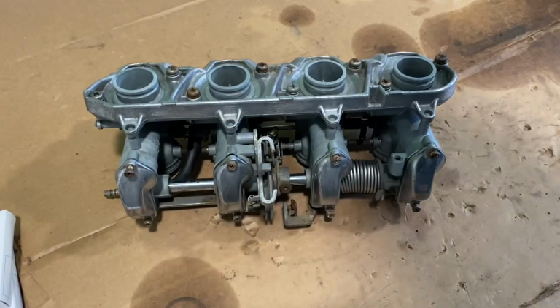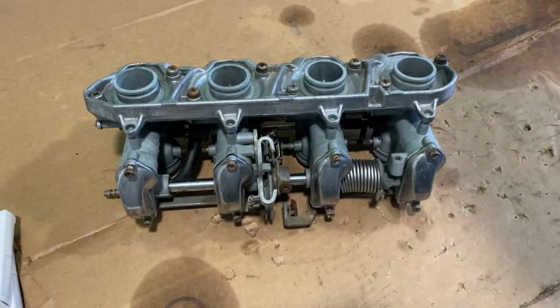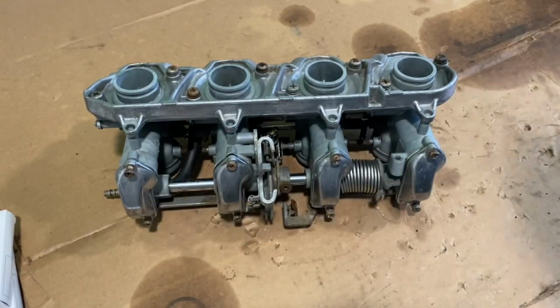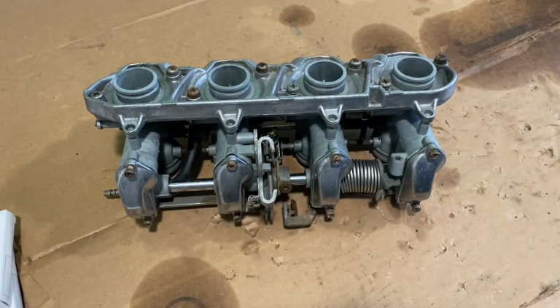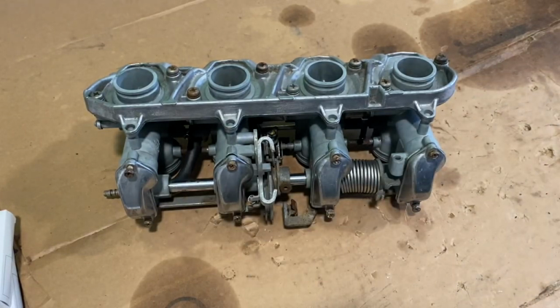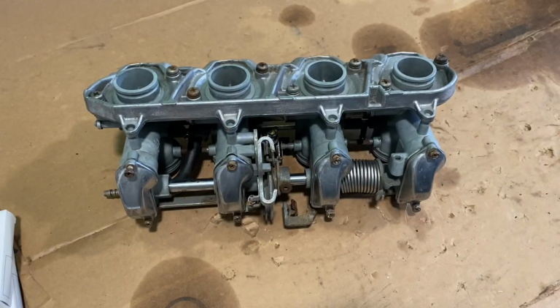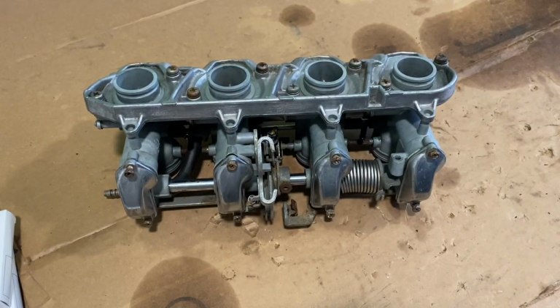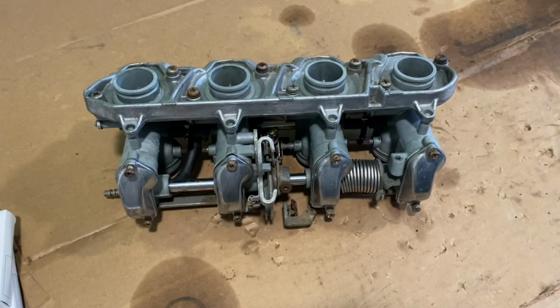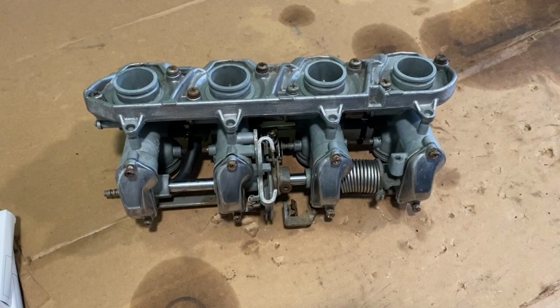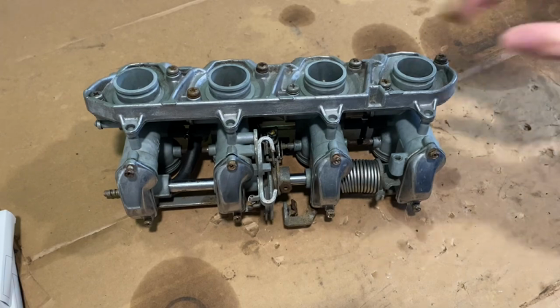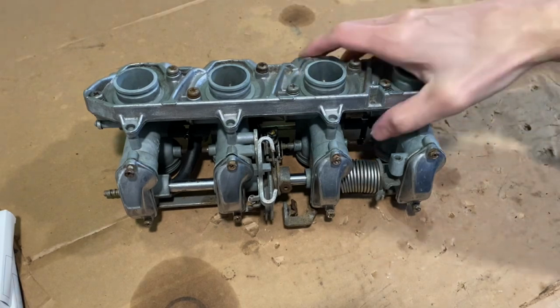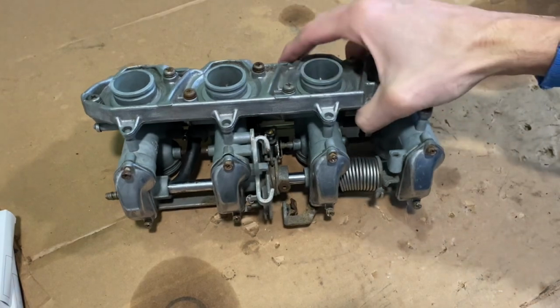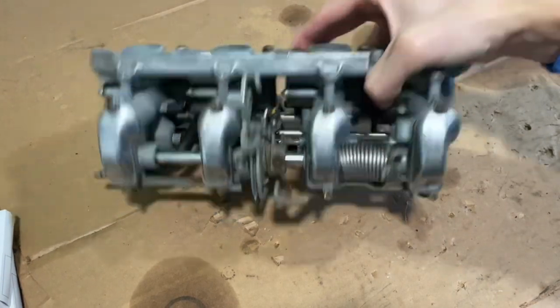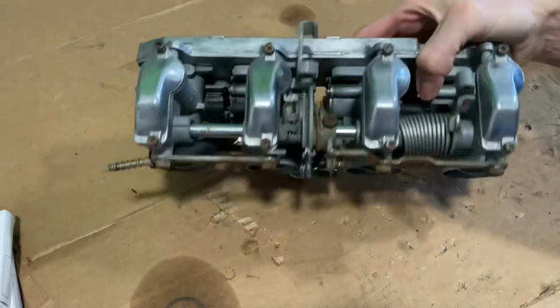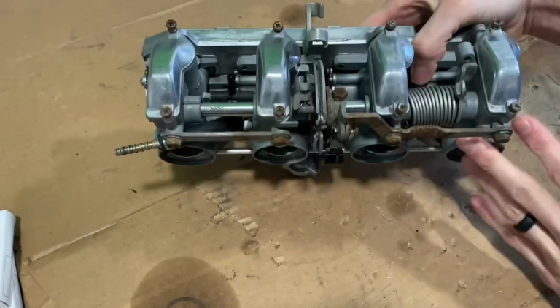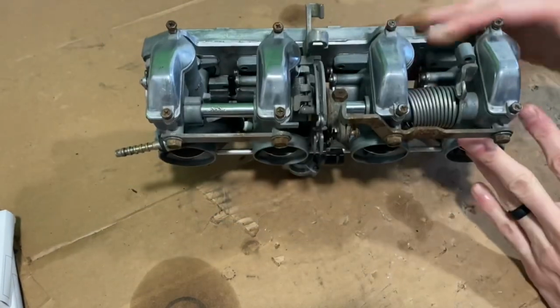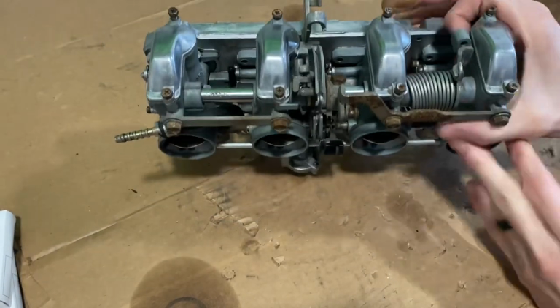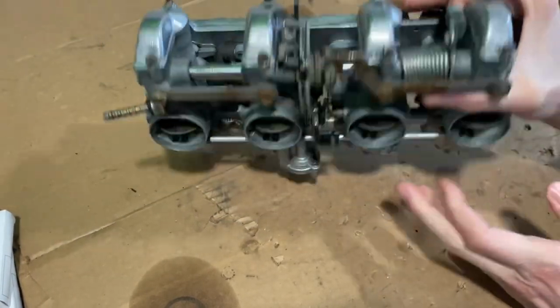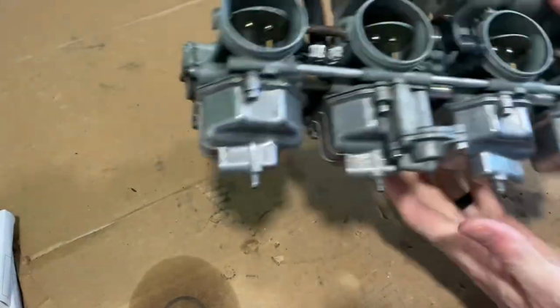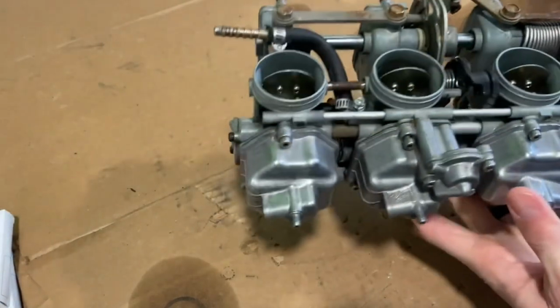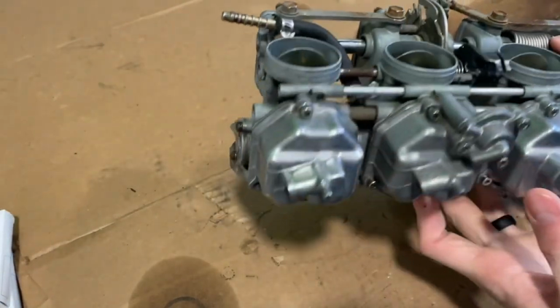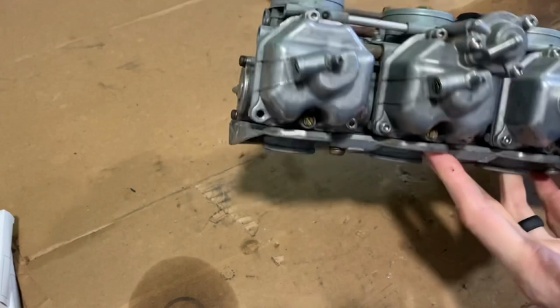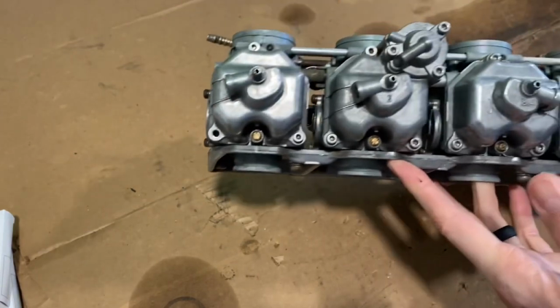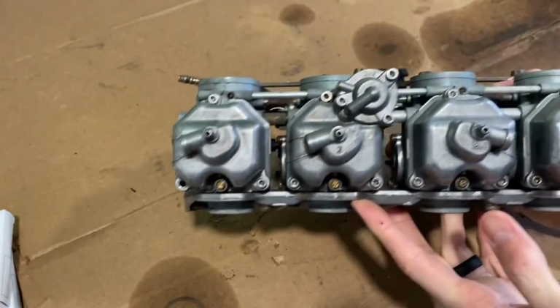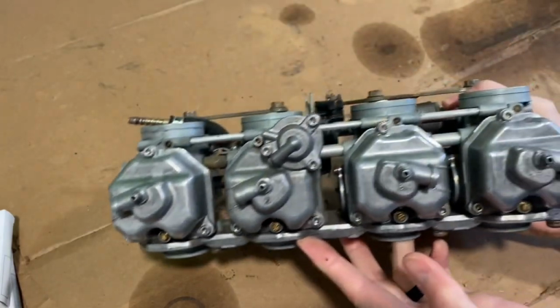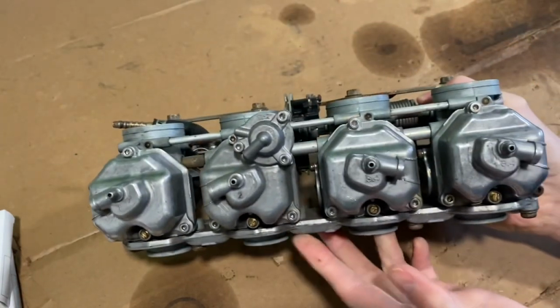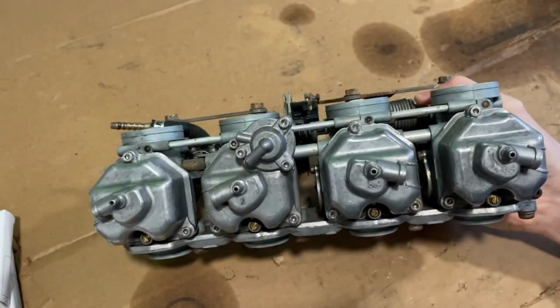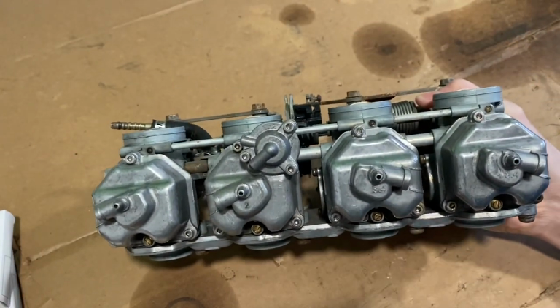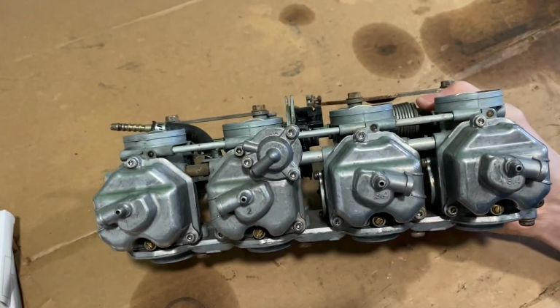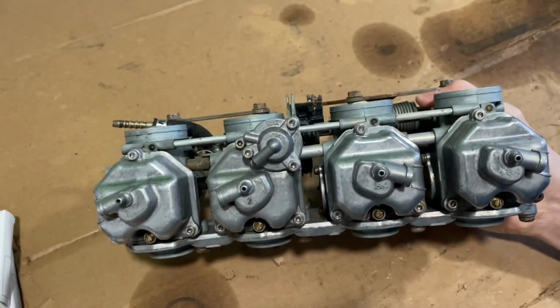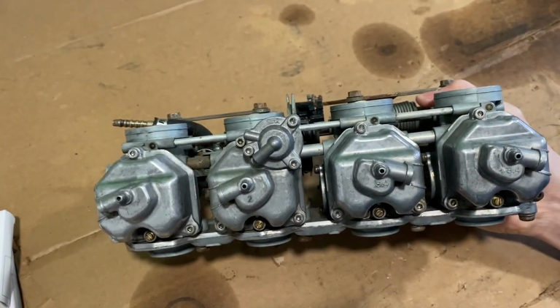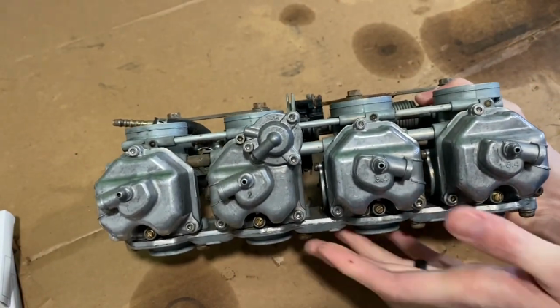Today I'll be working on the carb rebuild. Got my carburetor here. I've cleaned it up, went through and scrubbed a little bit. Probably do a little bit more polishing on the top part and the bottom.